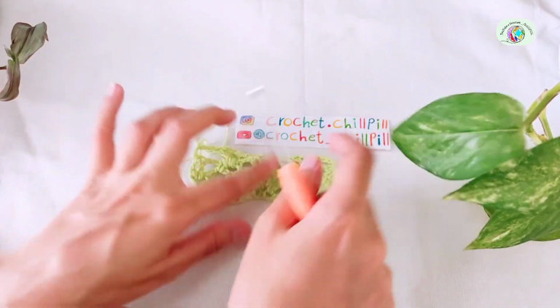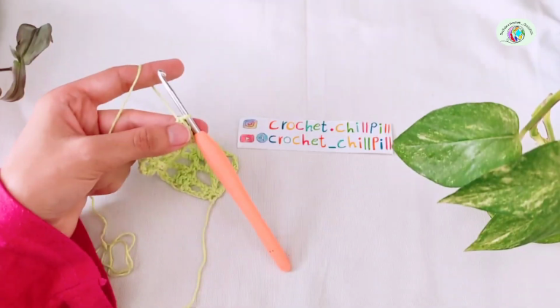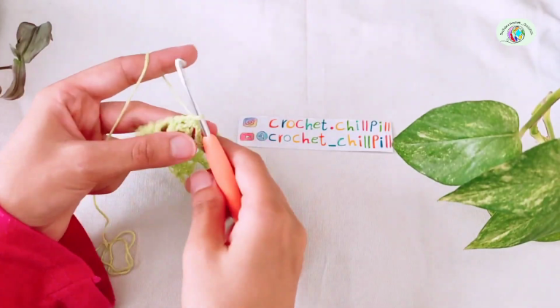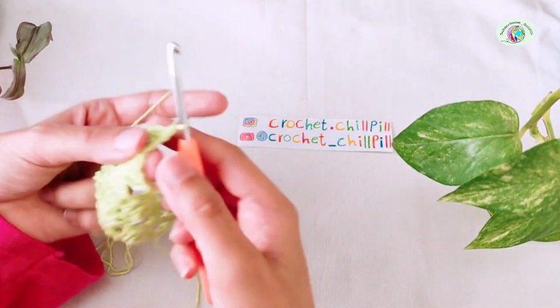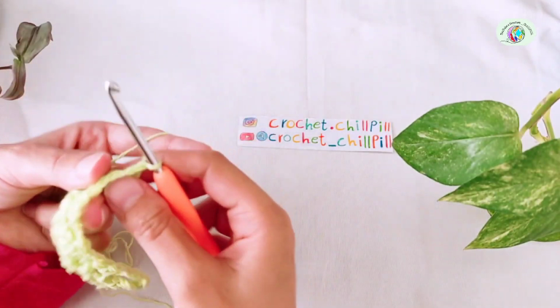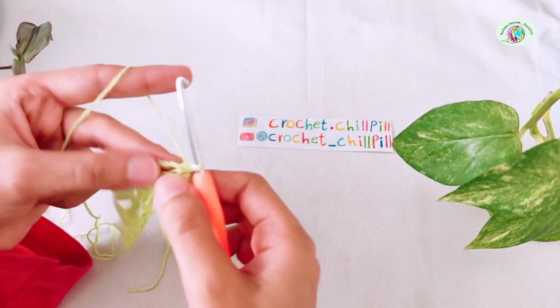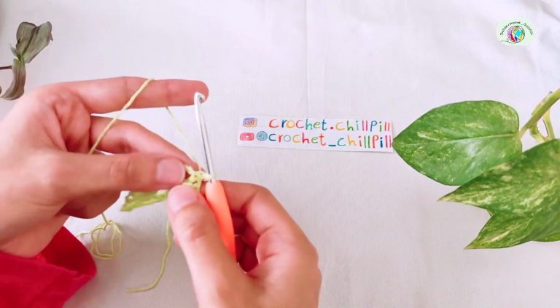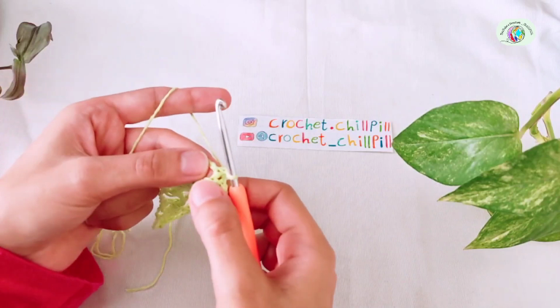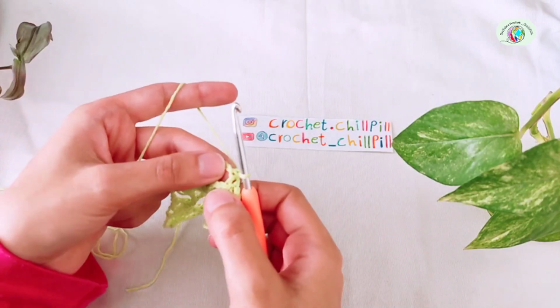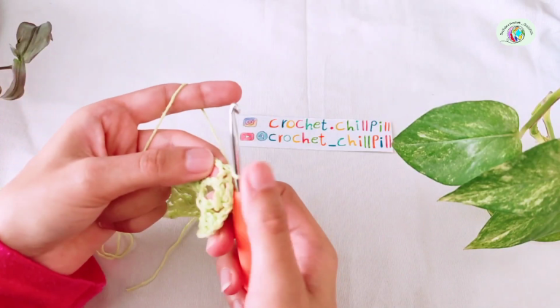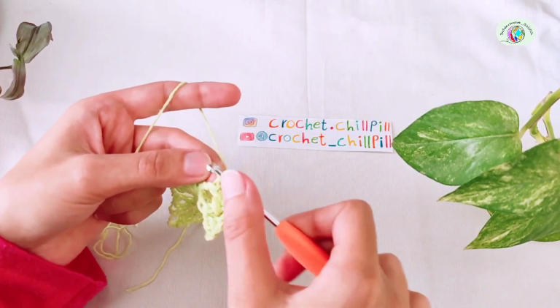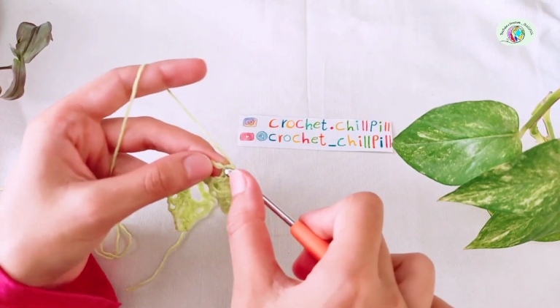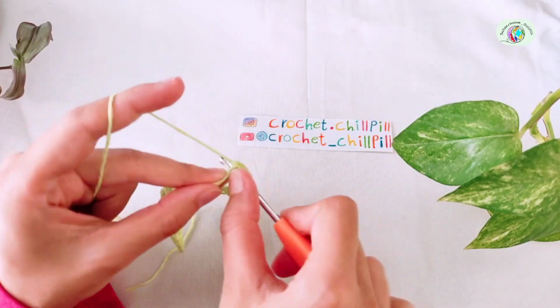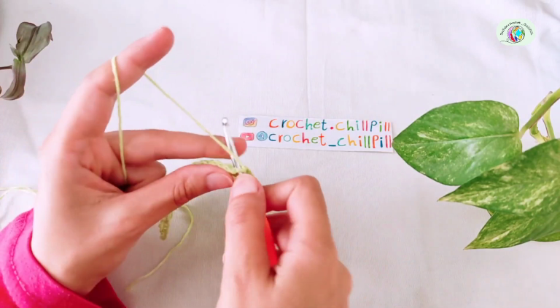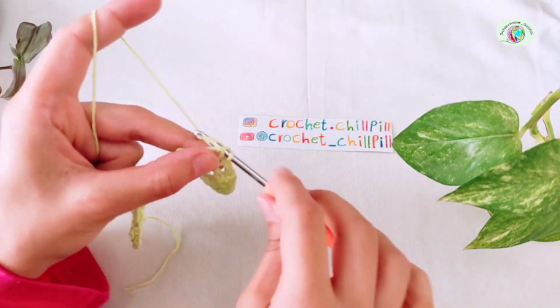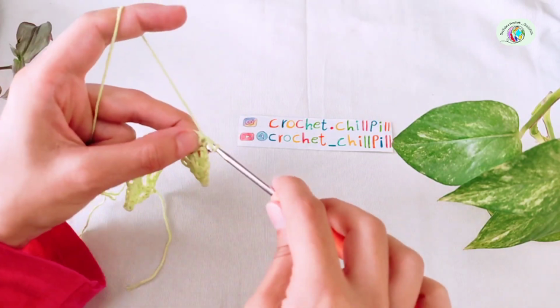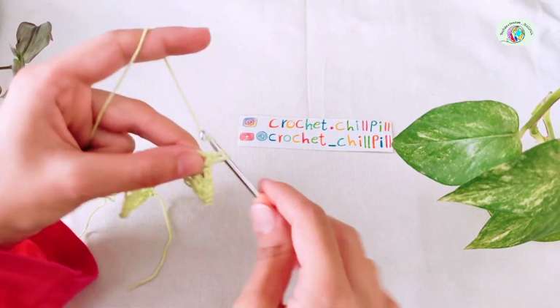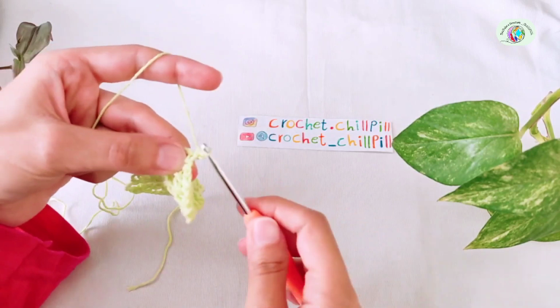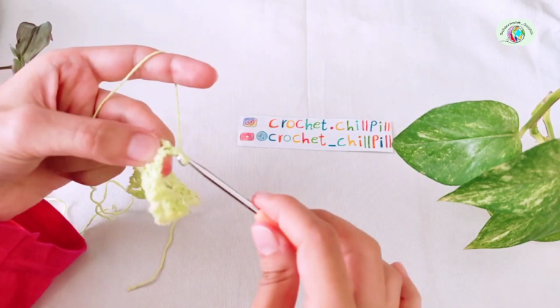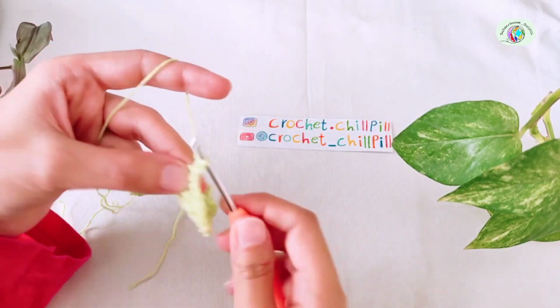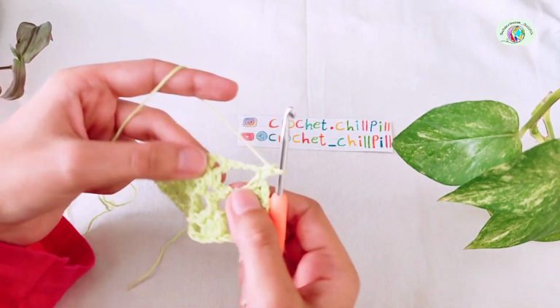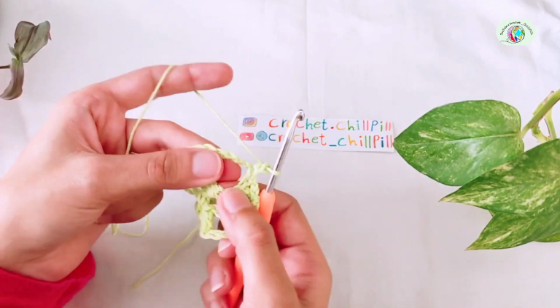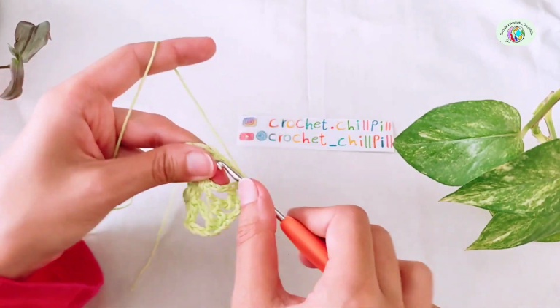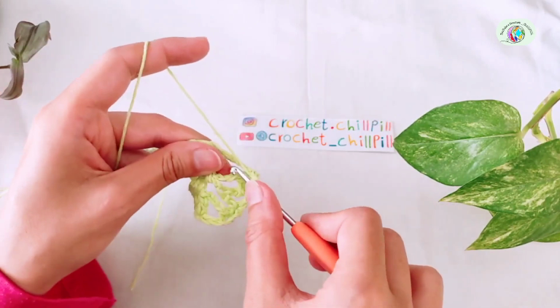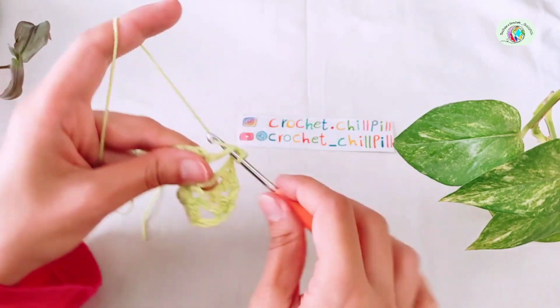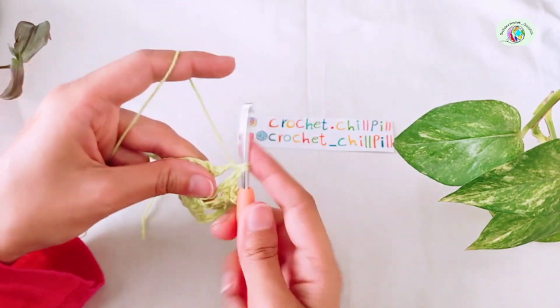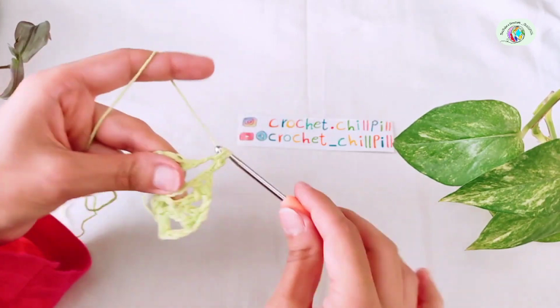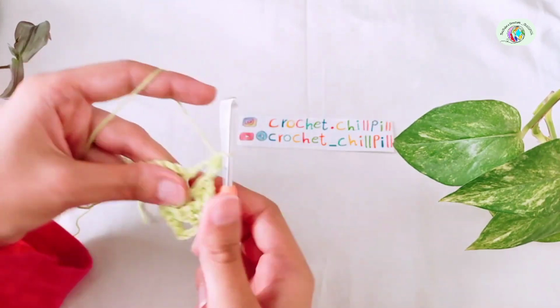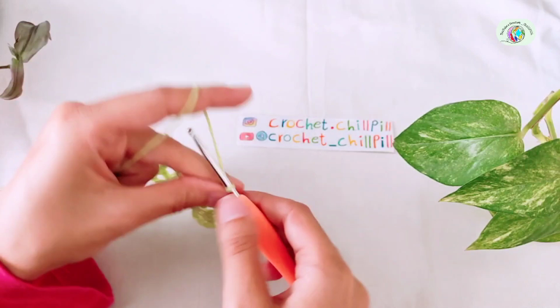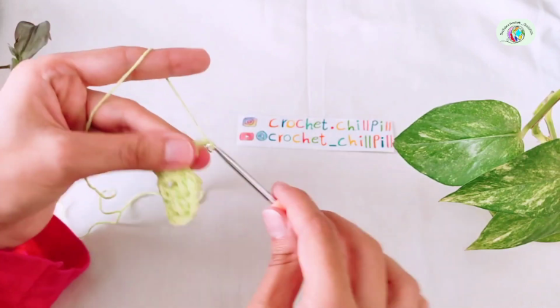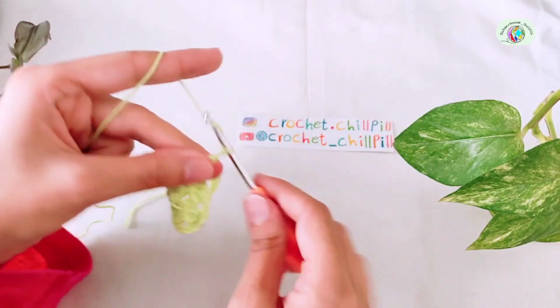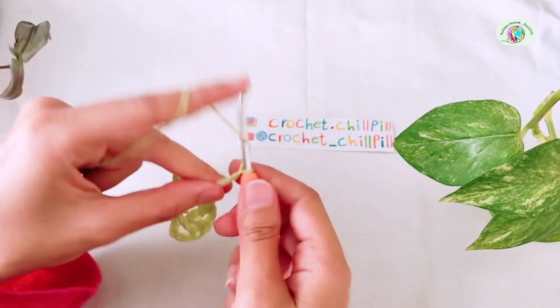Row 5: turn your project and make a single crochet into the very first stitch. Make another single crochet into the next chain 3 space. Chain 3.